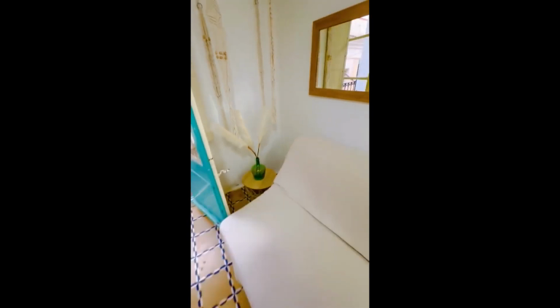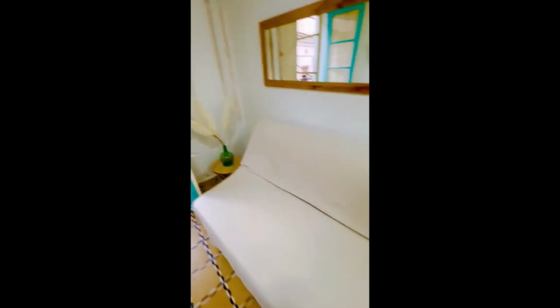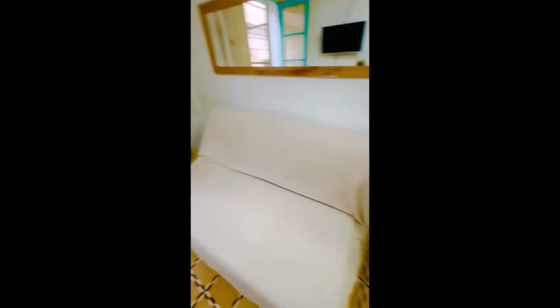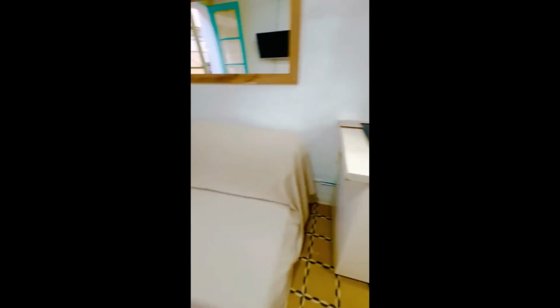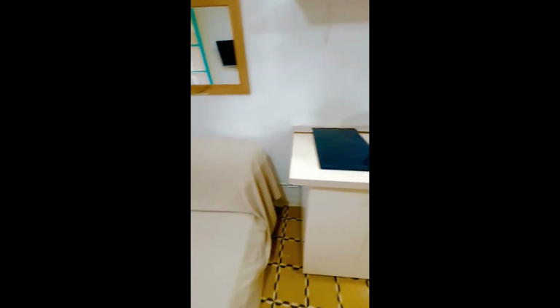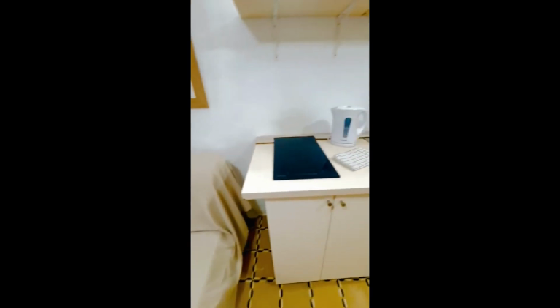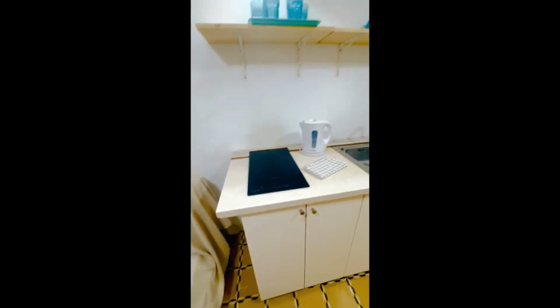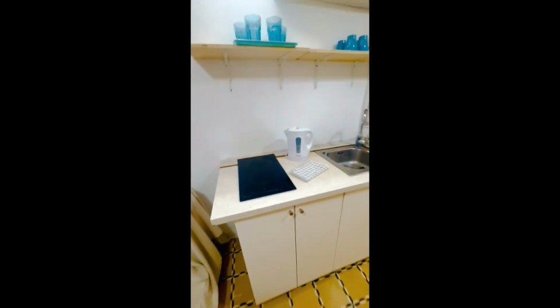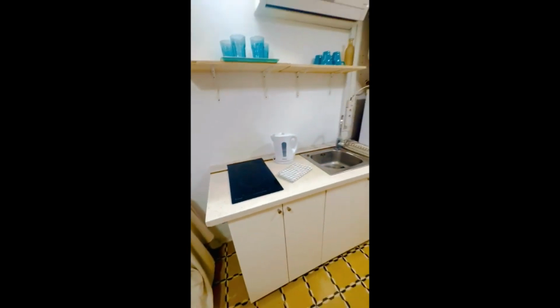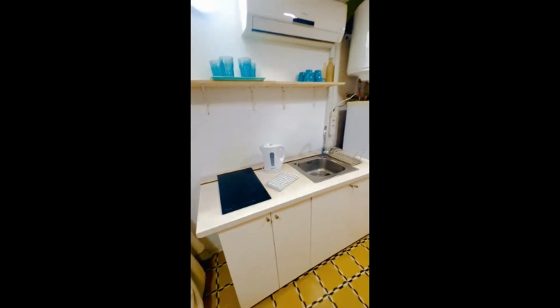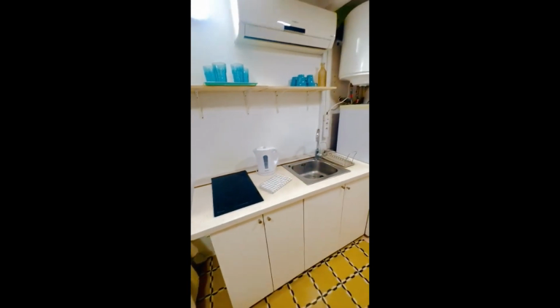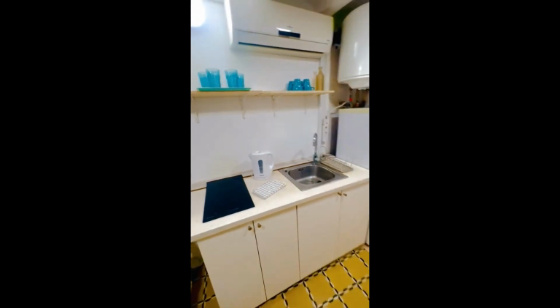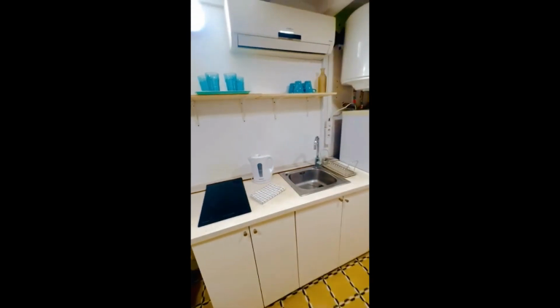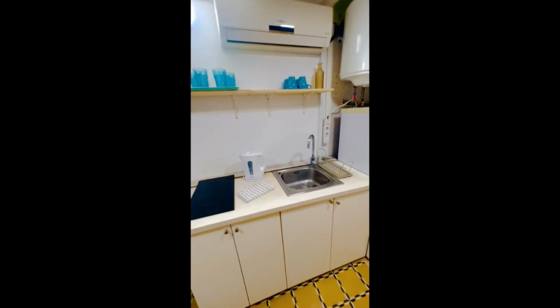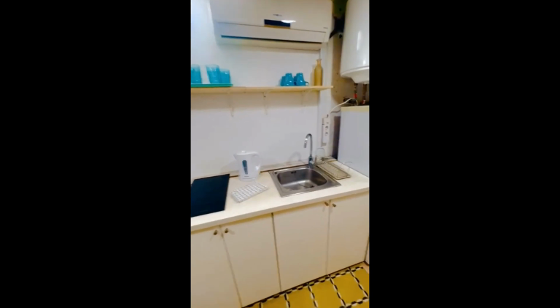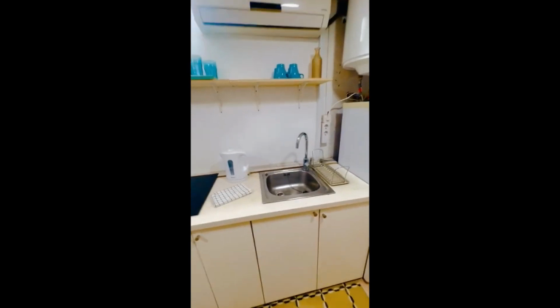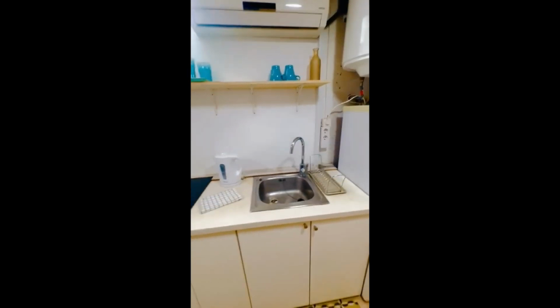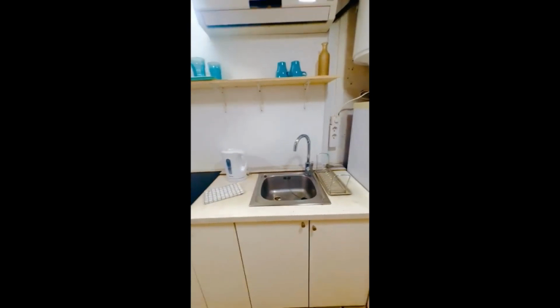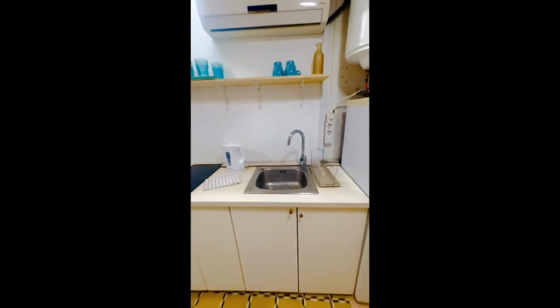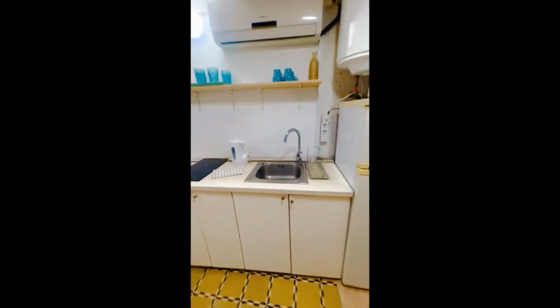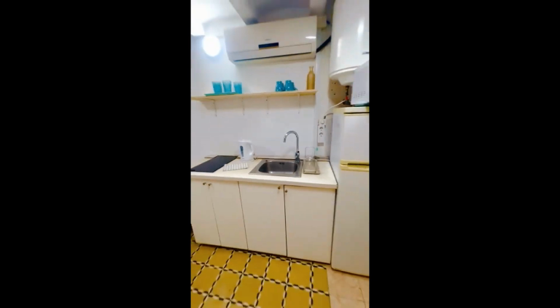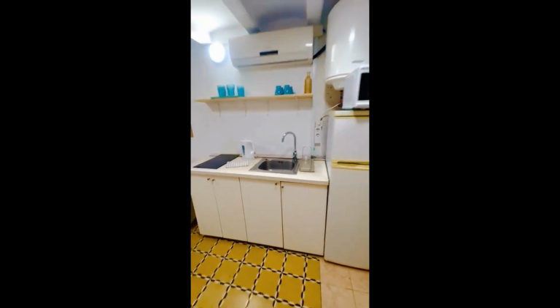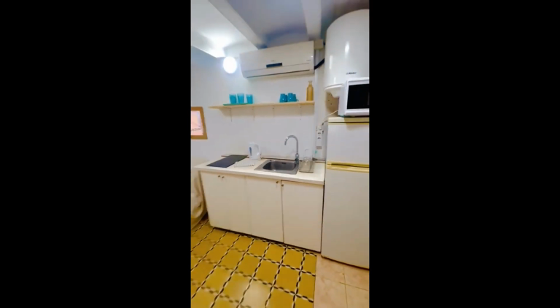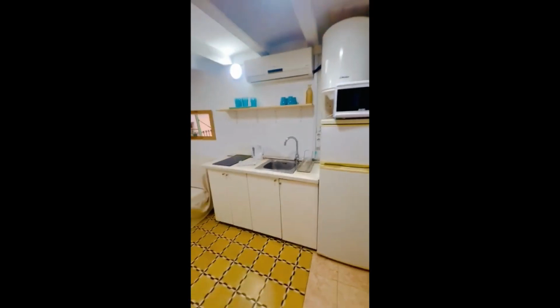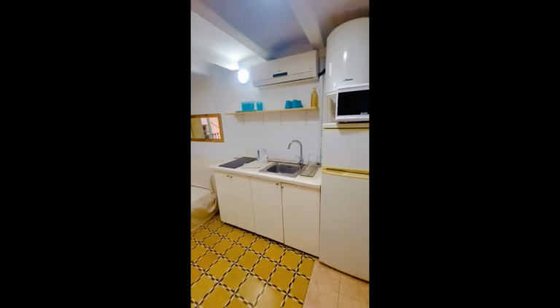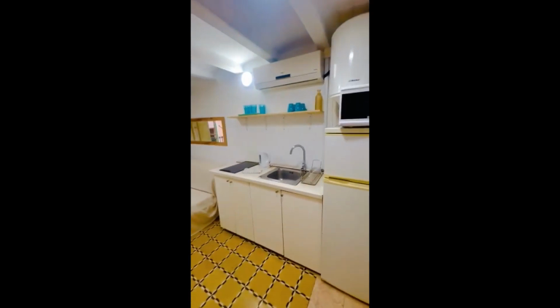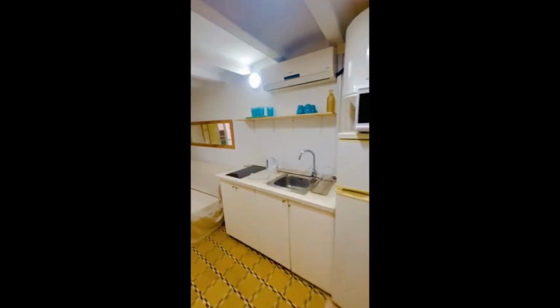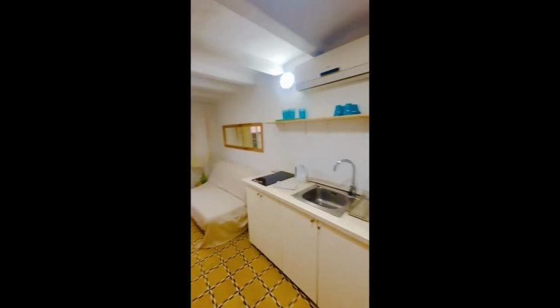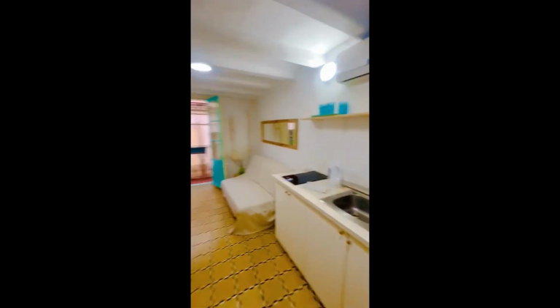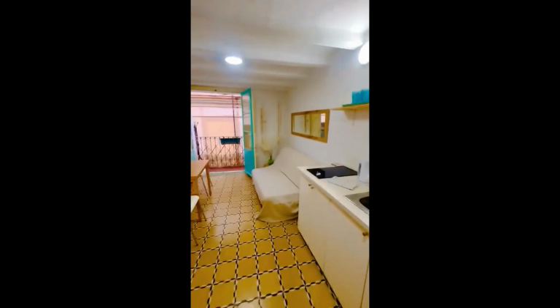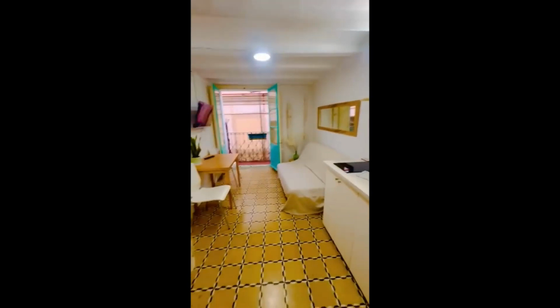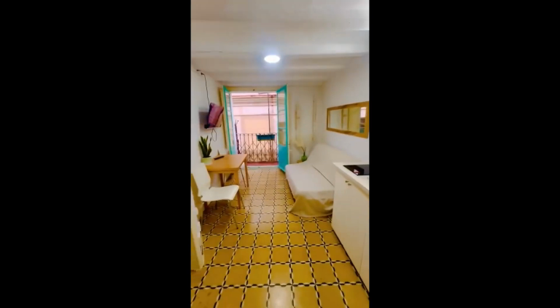There's a mirror on top, and in the kitchen you'll have a kettle, there's the induction hob, the shelf on top, the microwave, fridge, freezer, and the air conditioner.